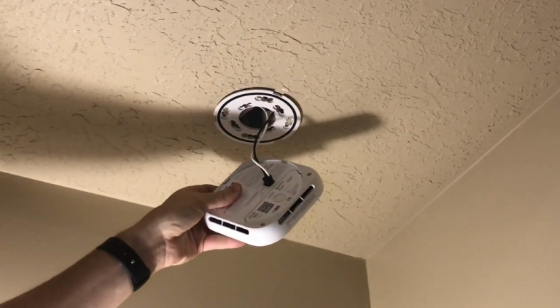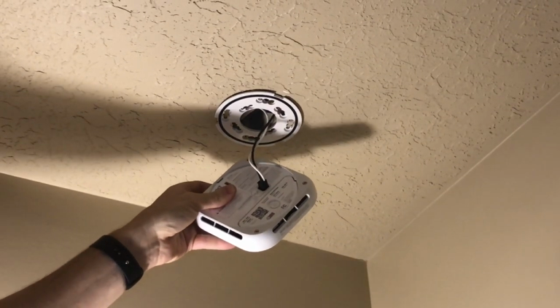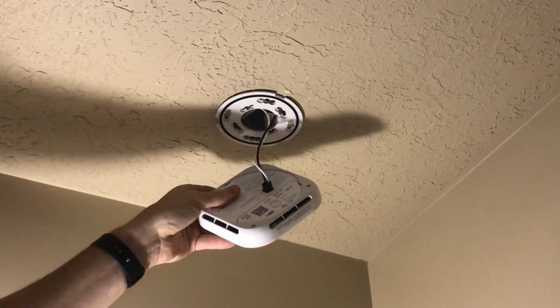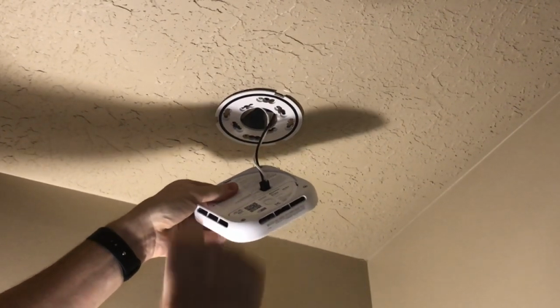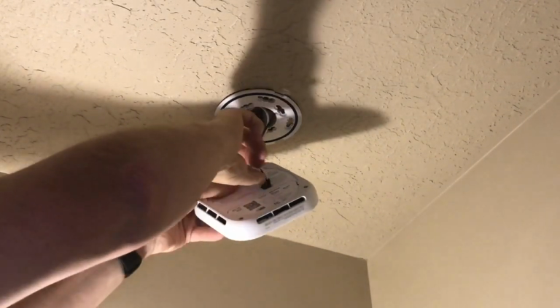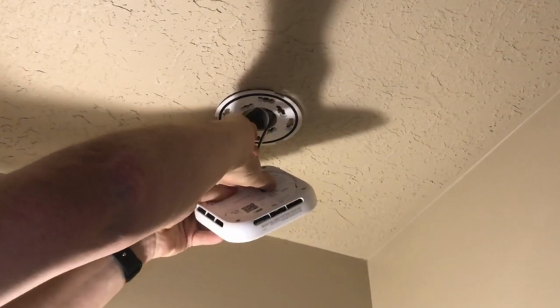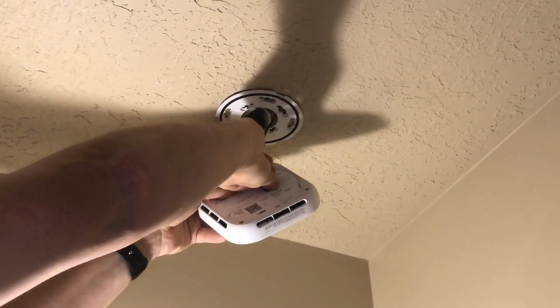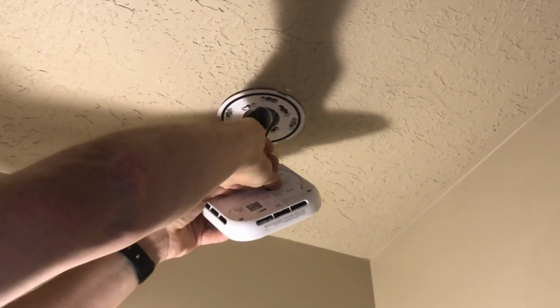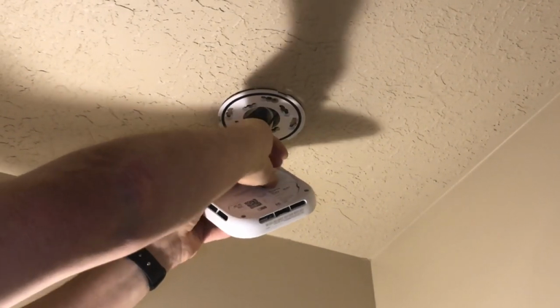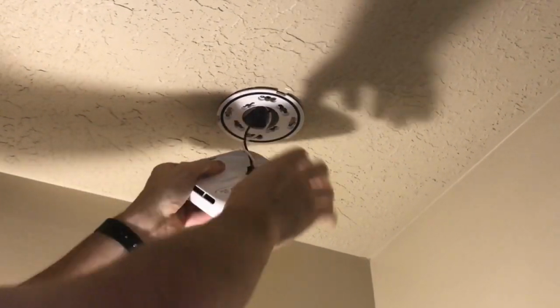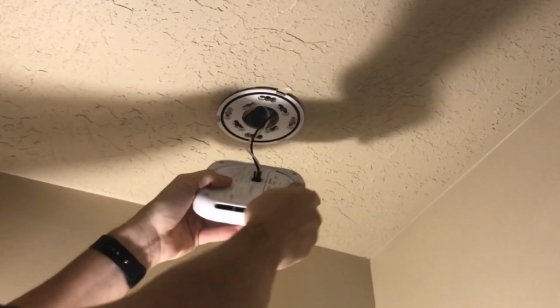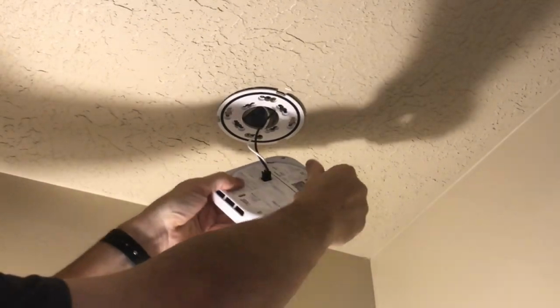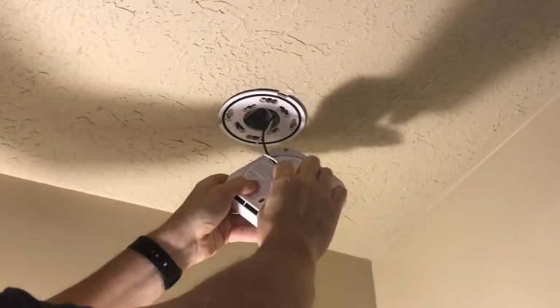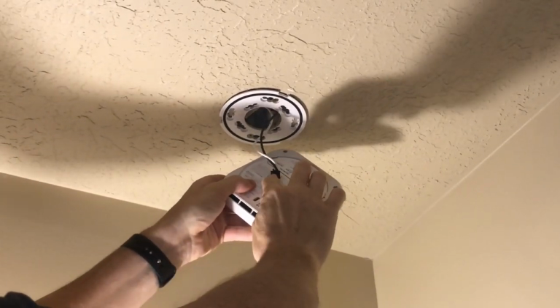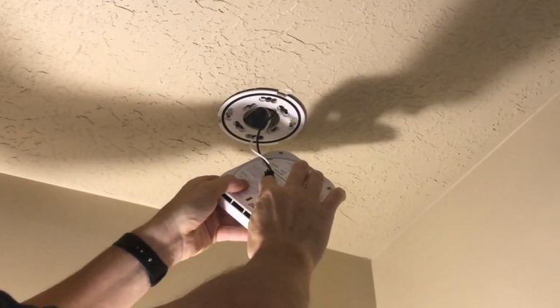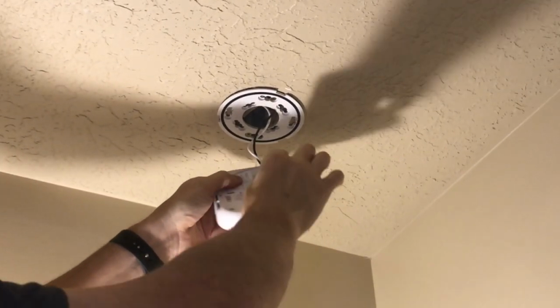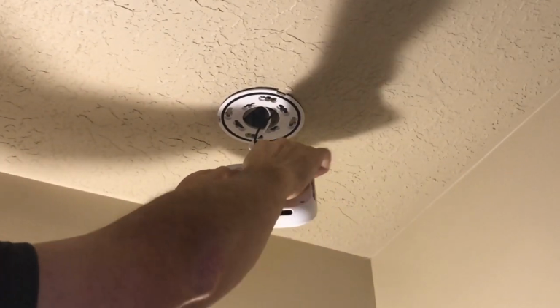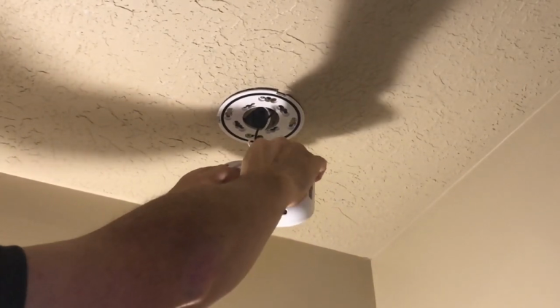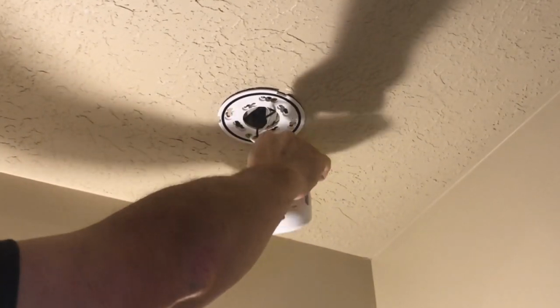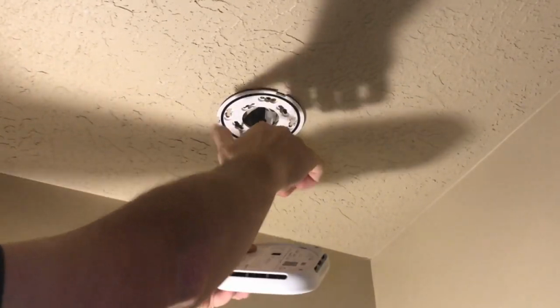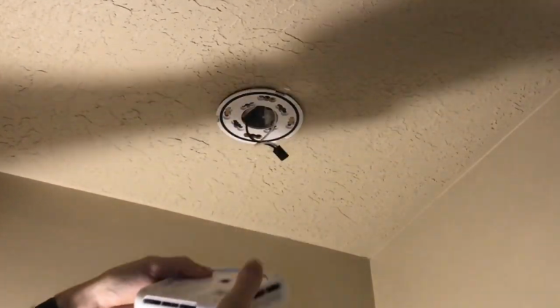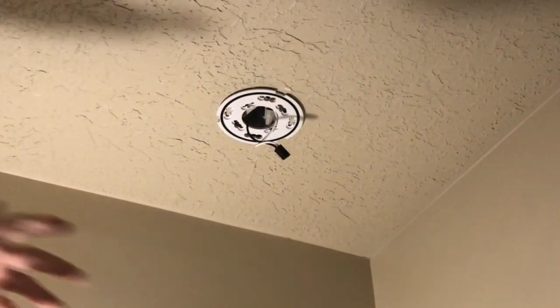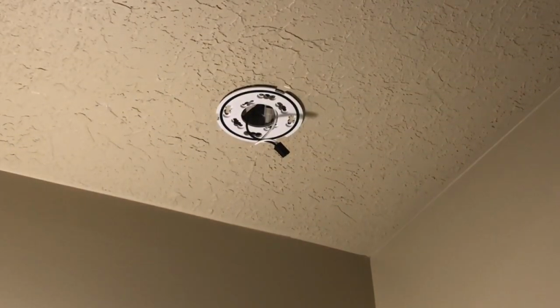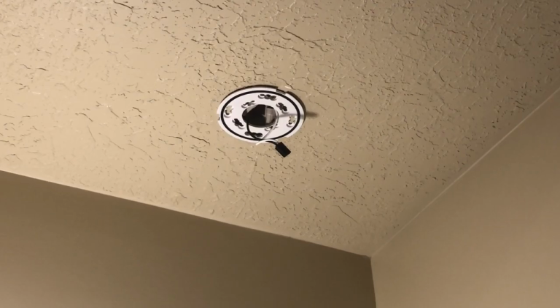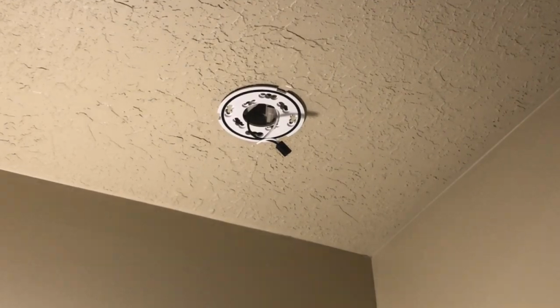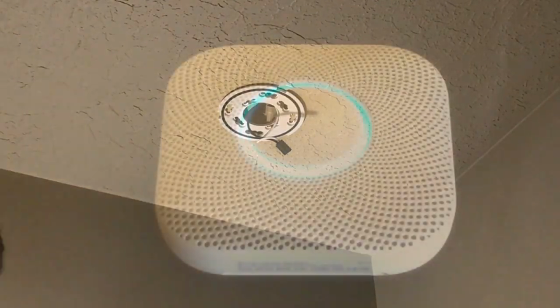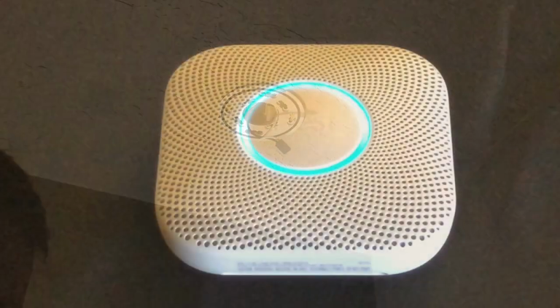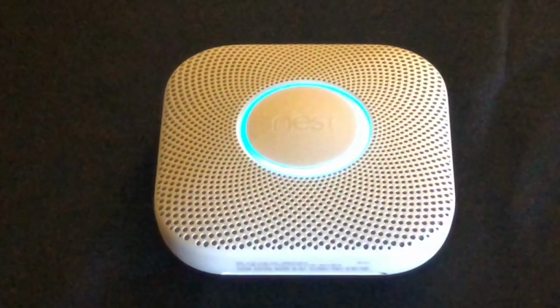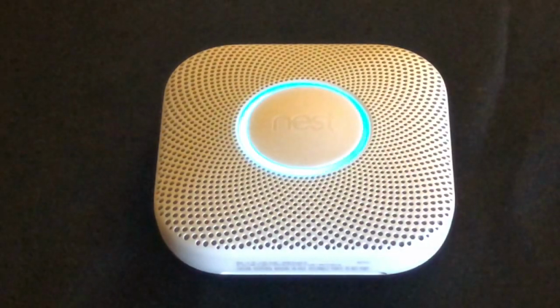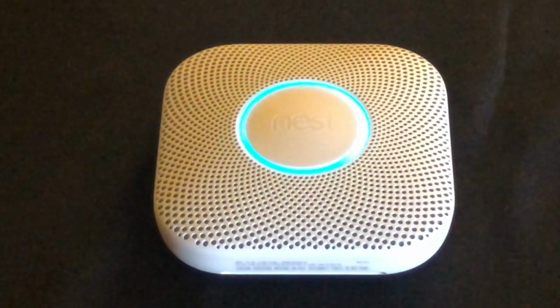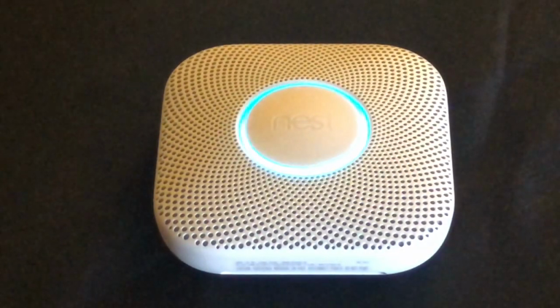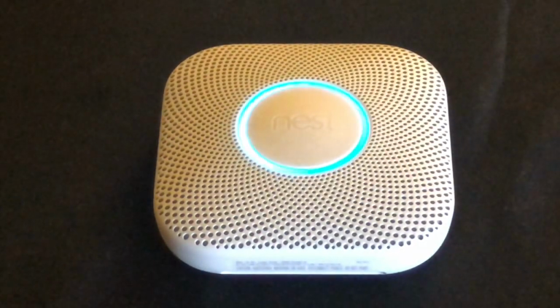This one is a wired one, so we'll undo the clip. All you have to do is push that clip in like so and it is unhooked. So let's get started.